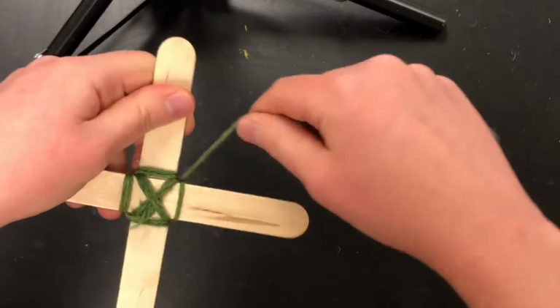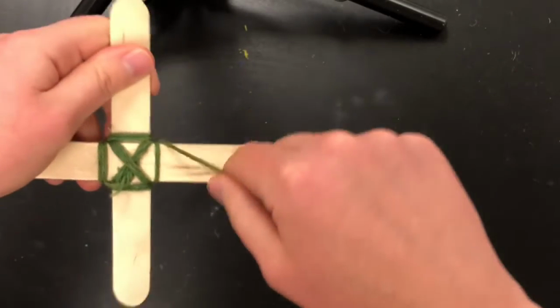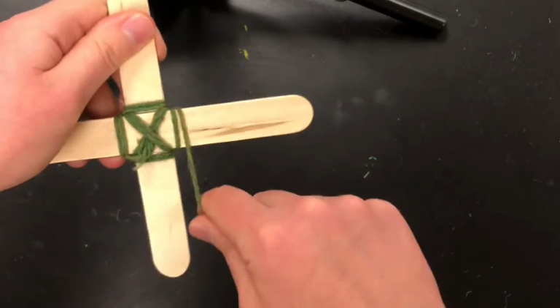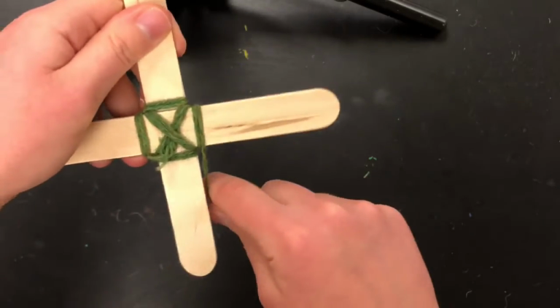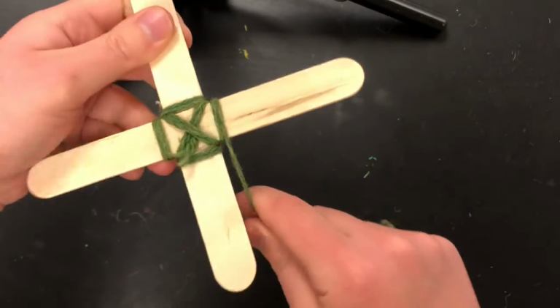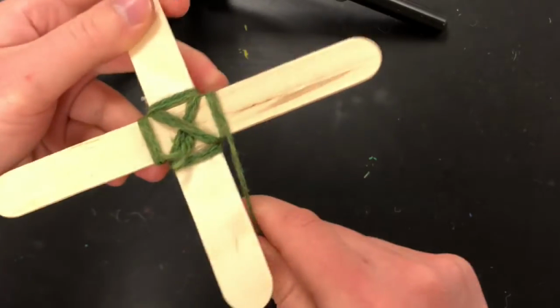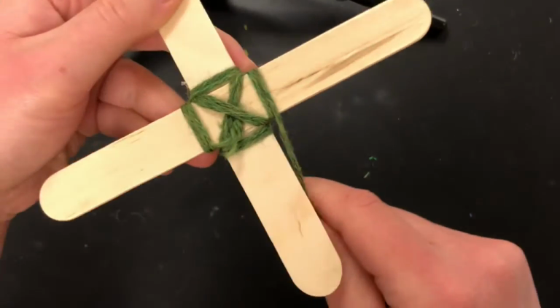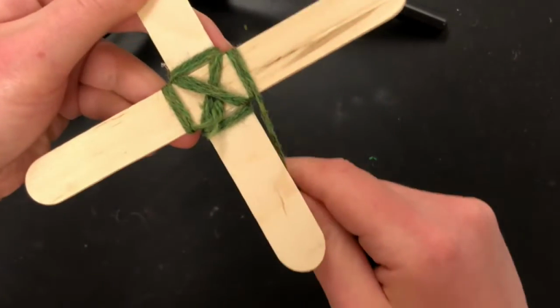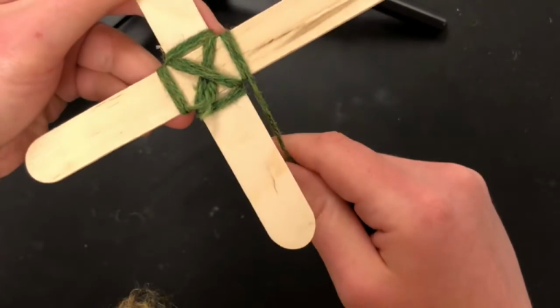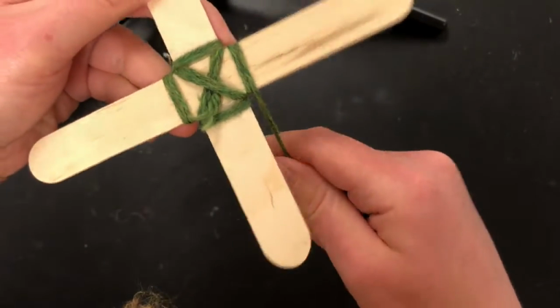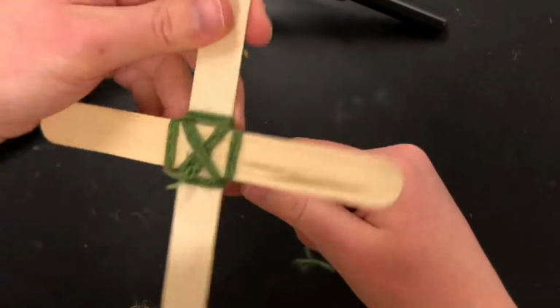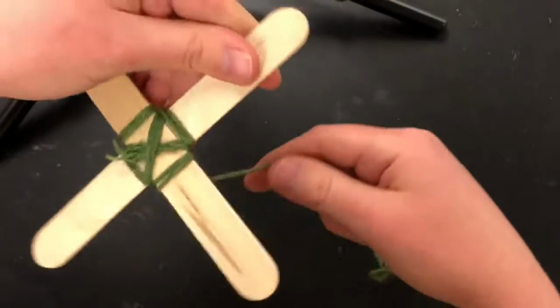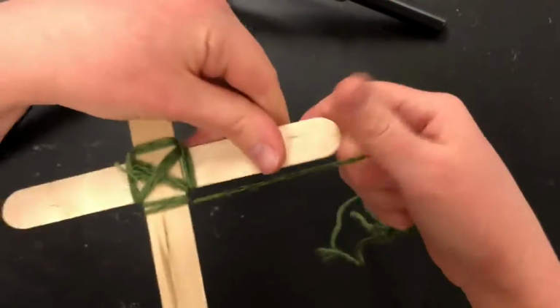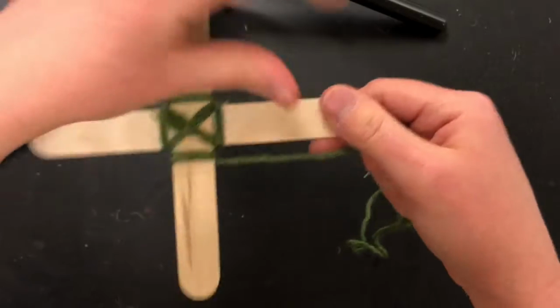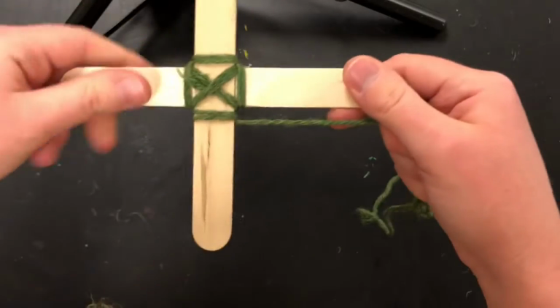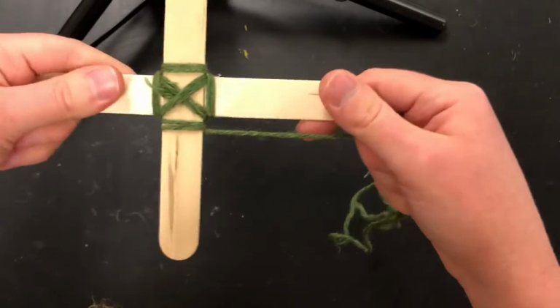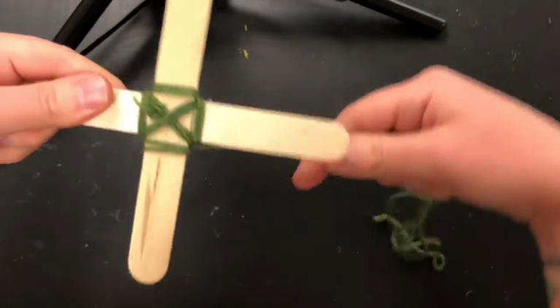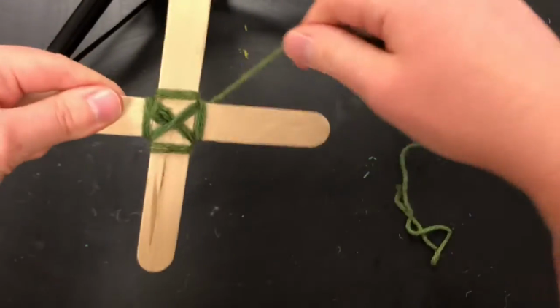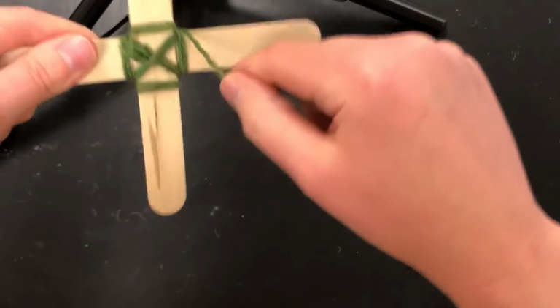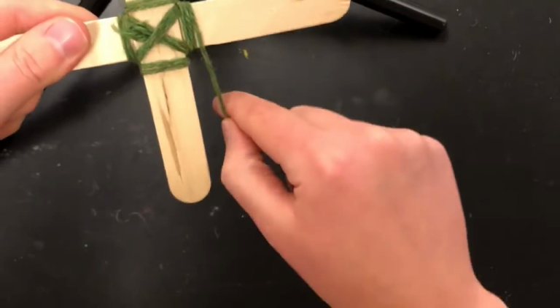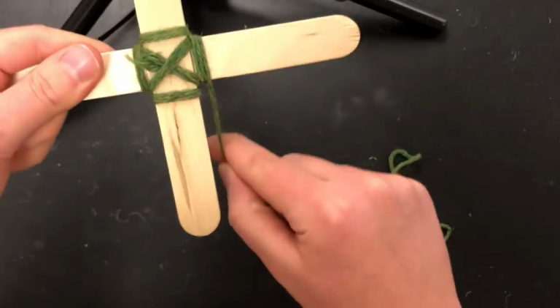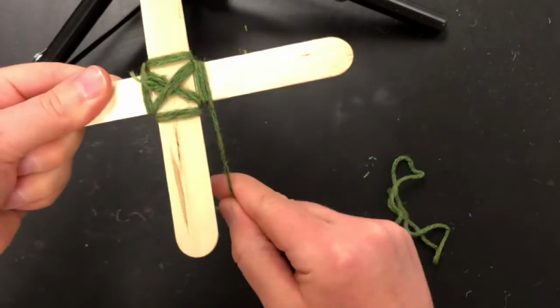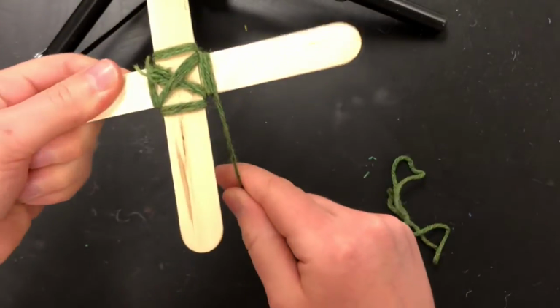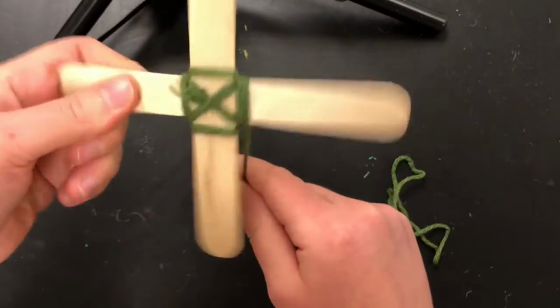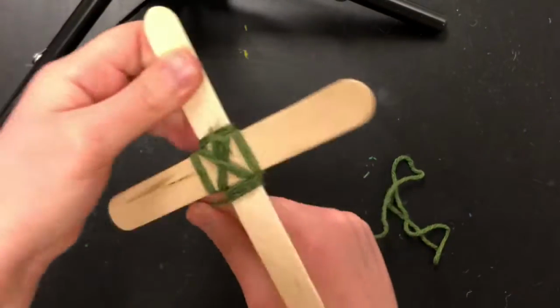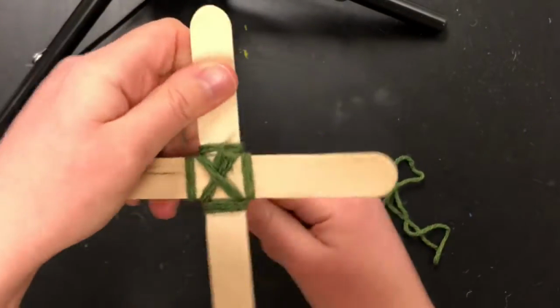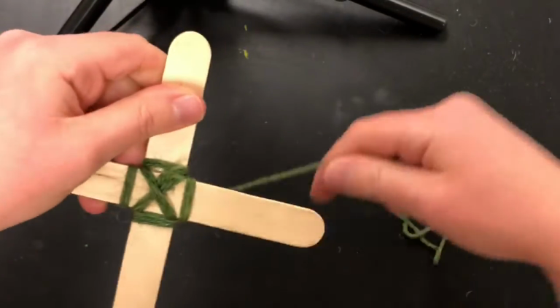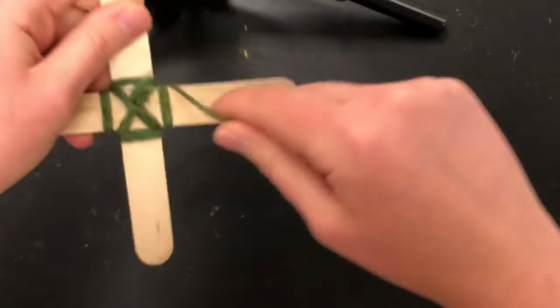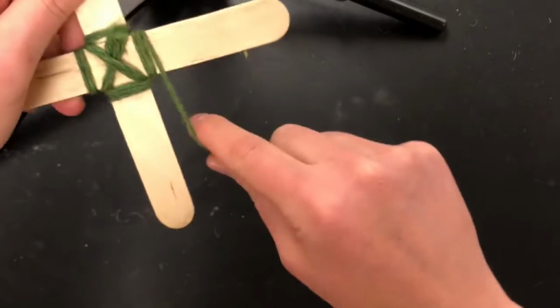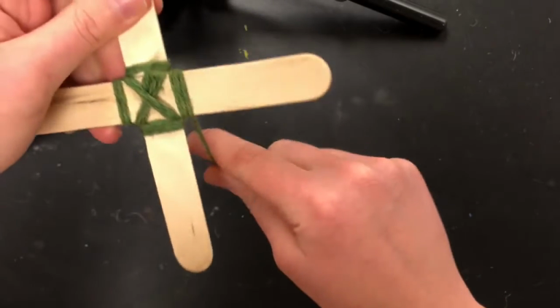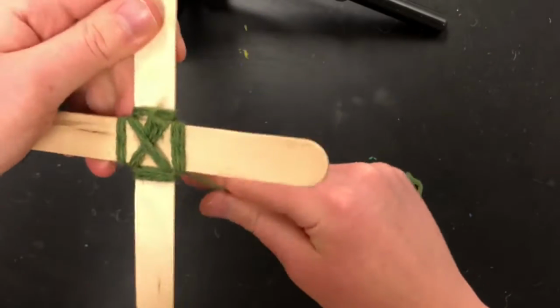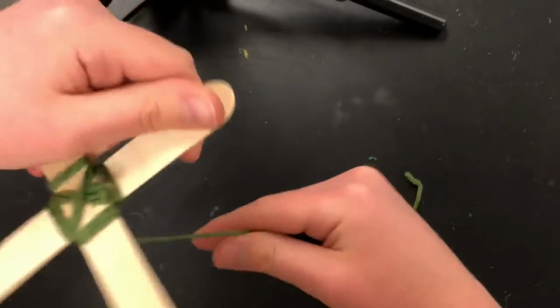See how the threads are kind of sitting next to each other? You need to make sure that the threads line up next to each other.